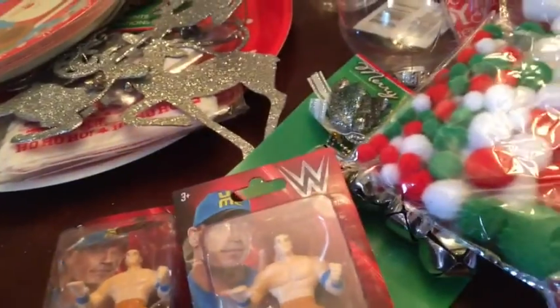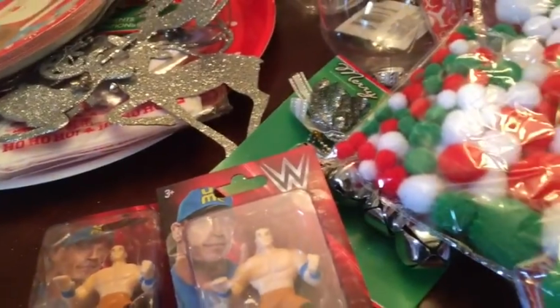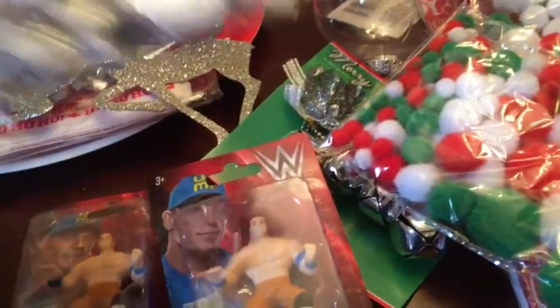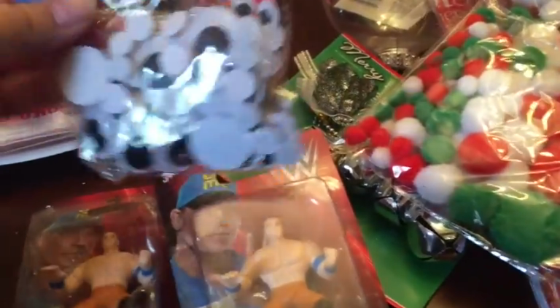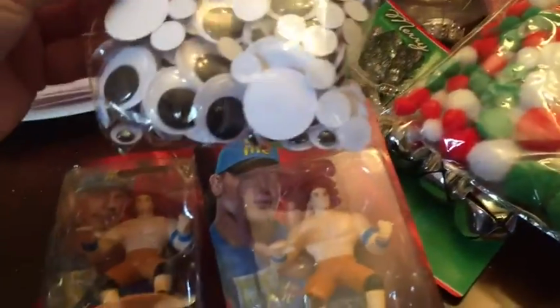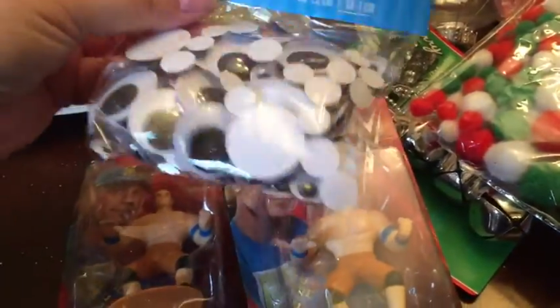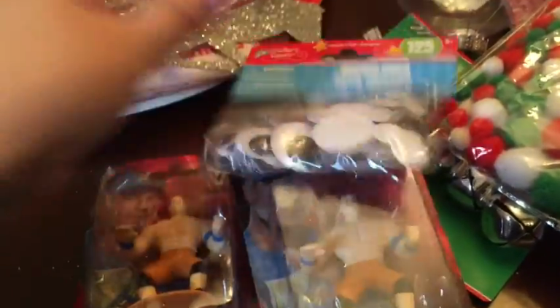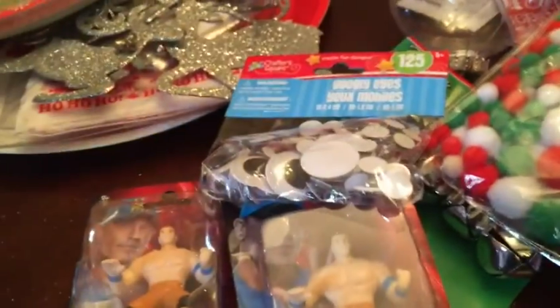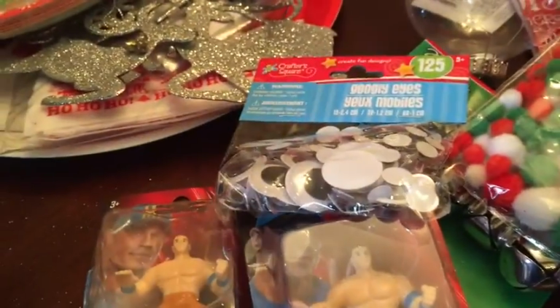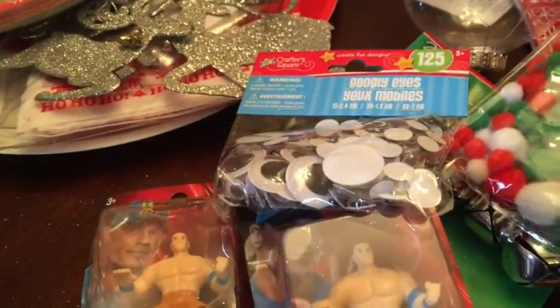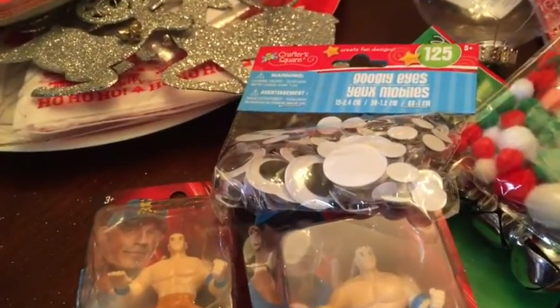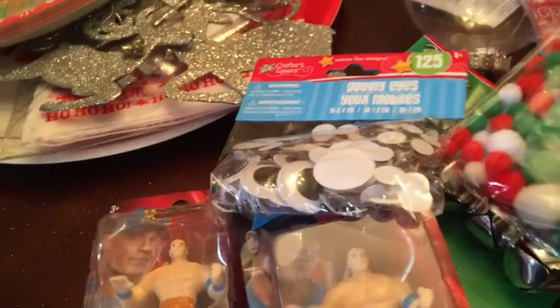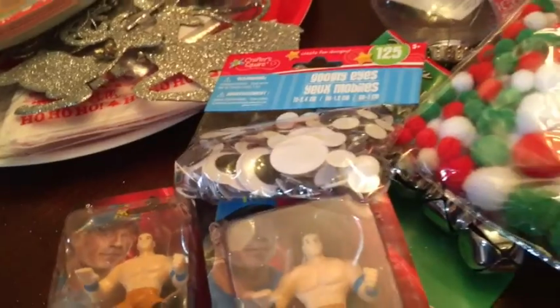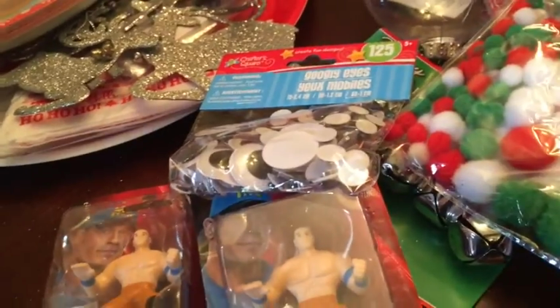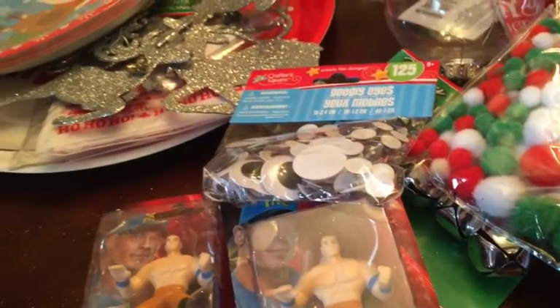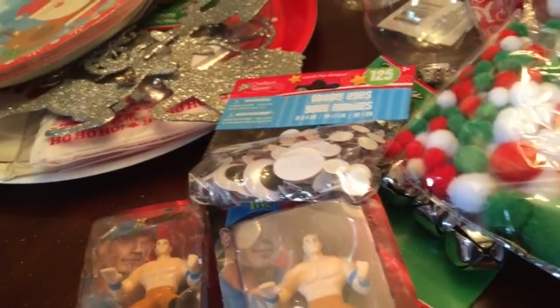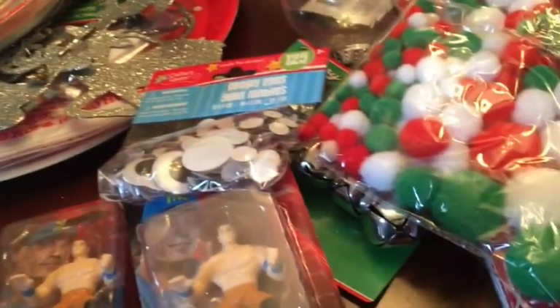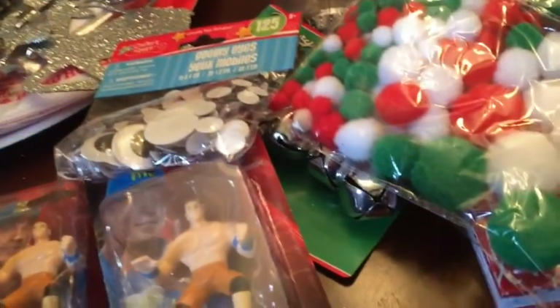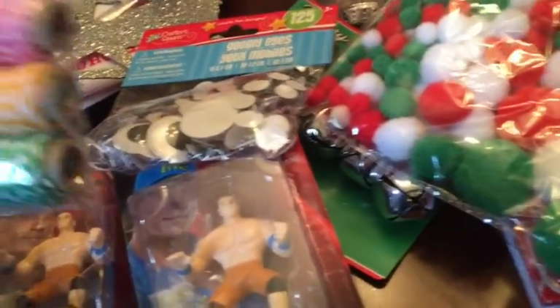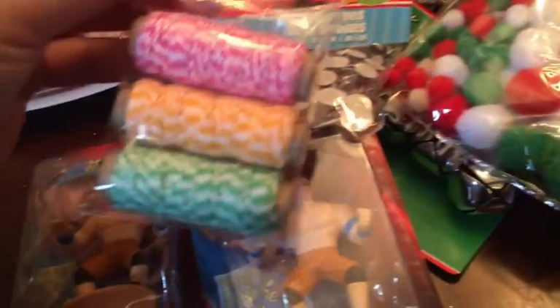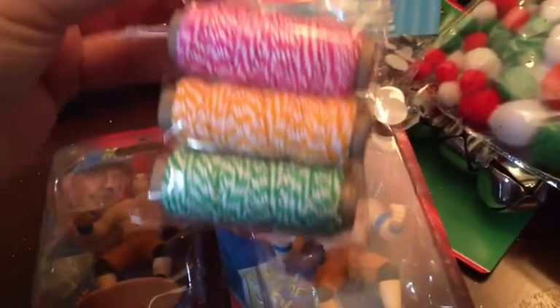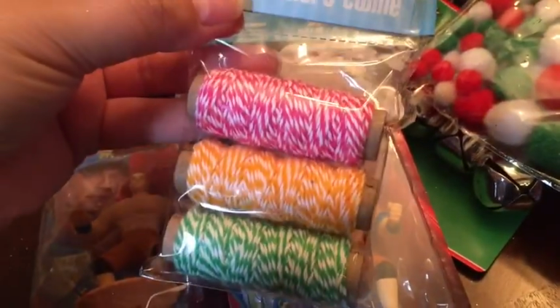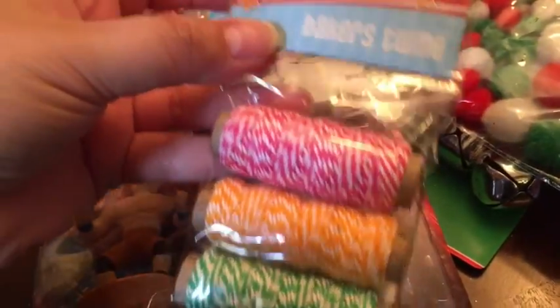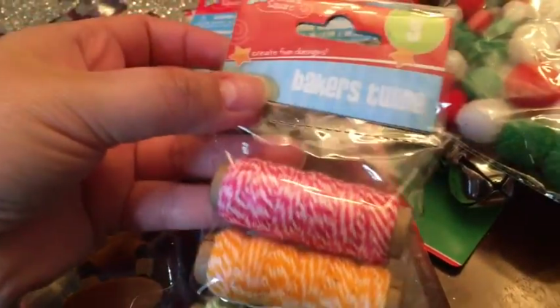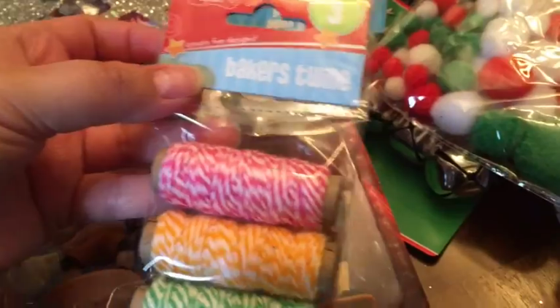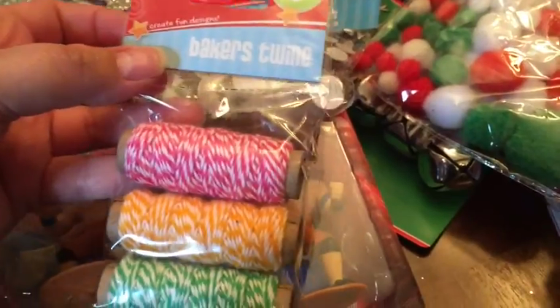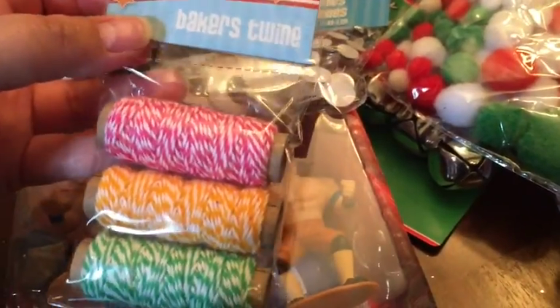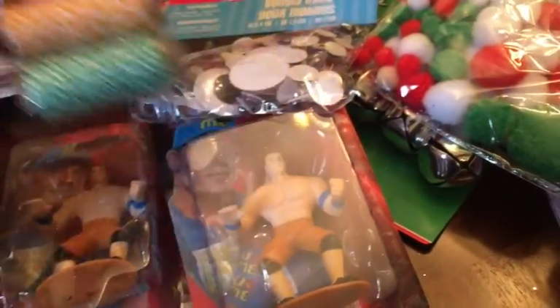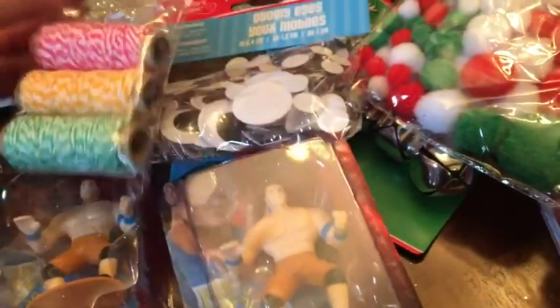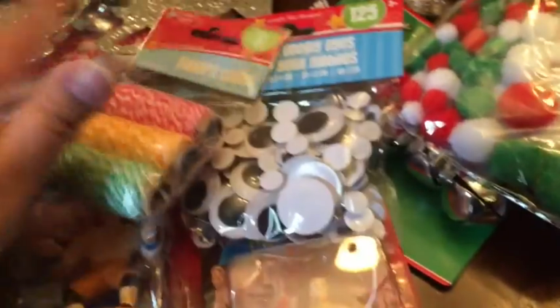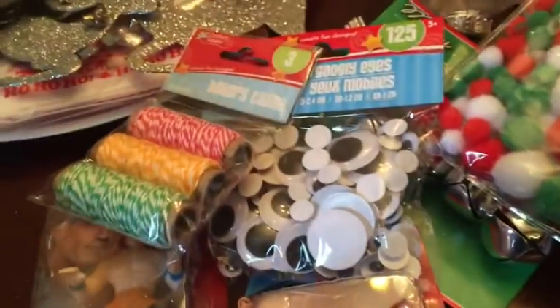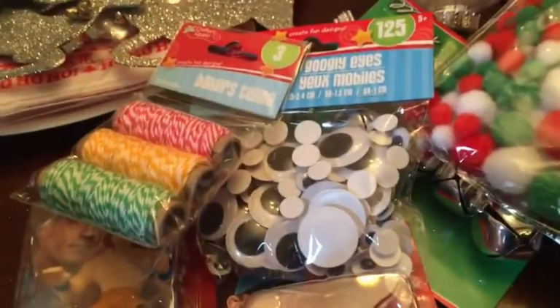I got these little eyeballs again for arts and crafts. And these for my posh samples so I can tie them up.